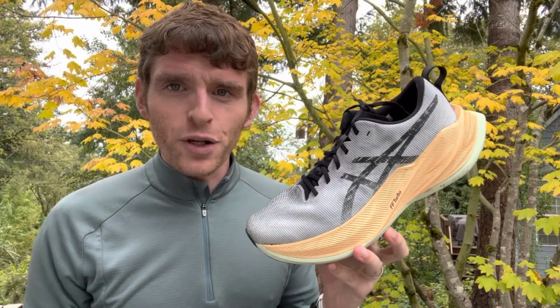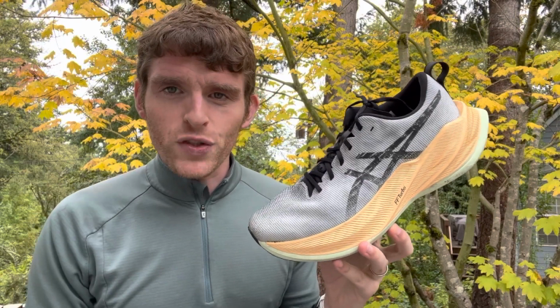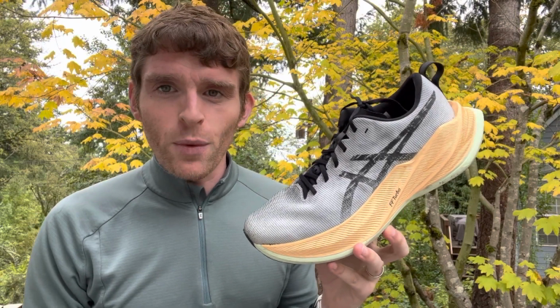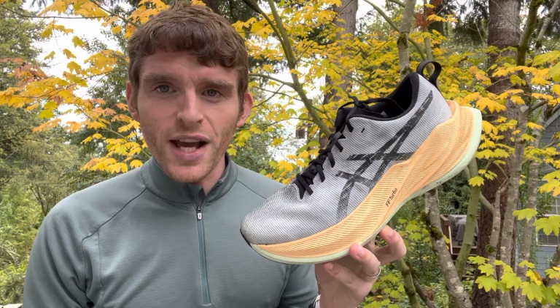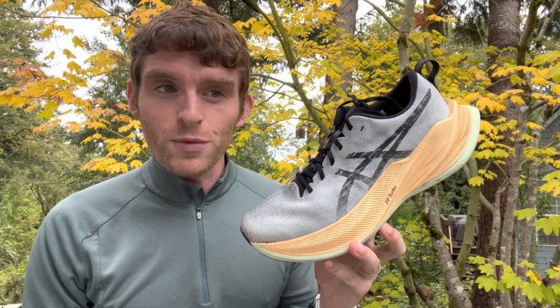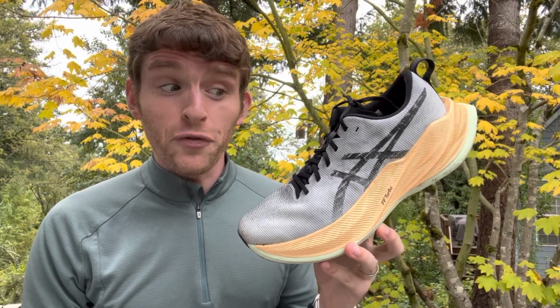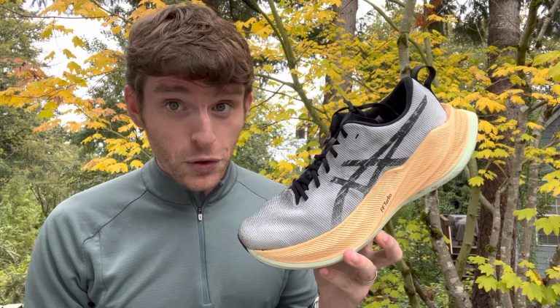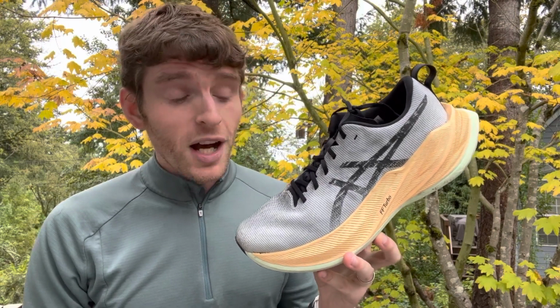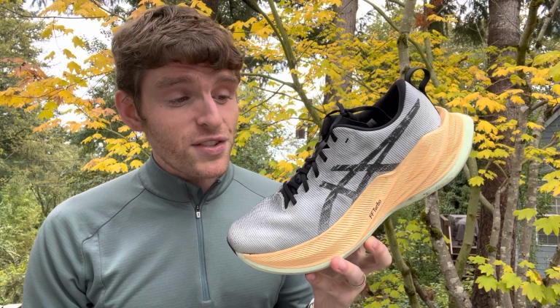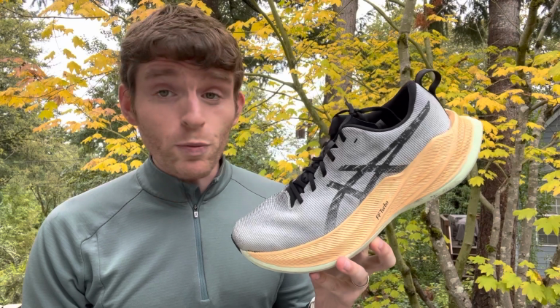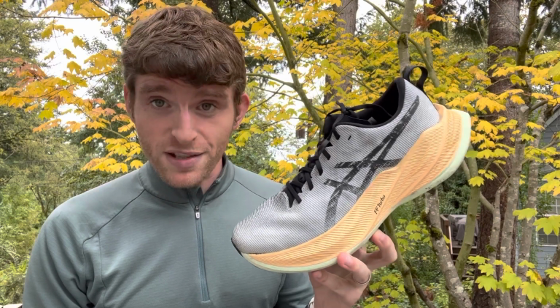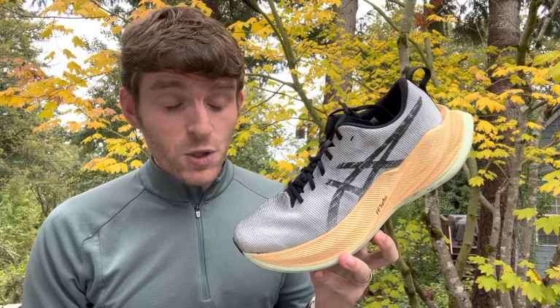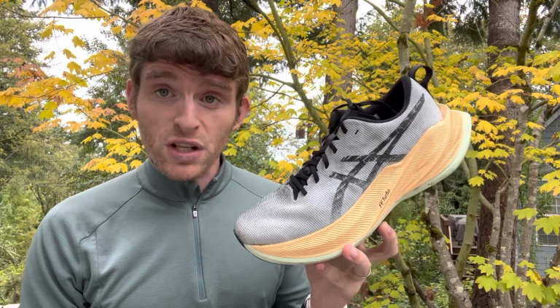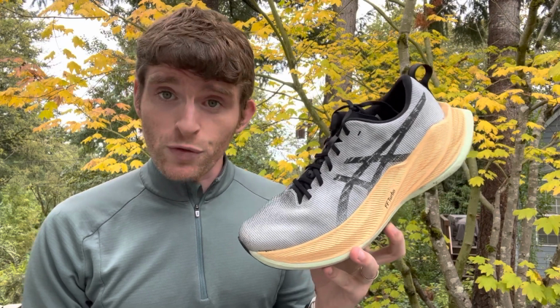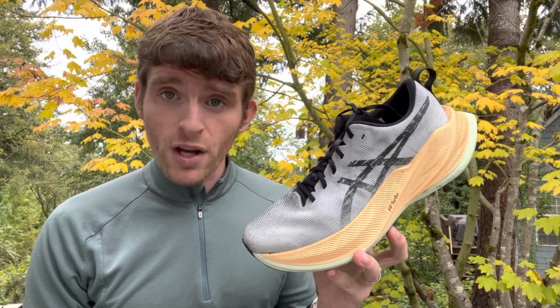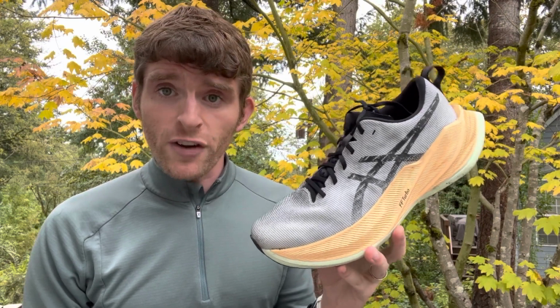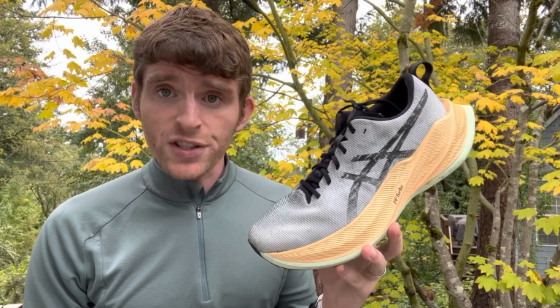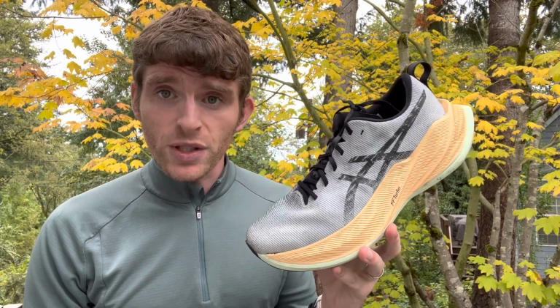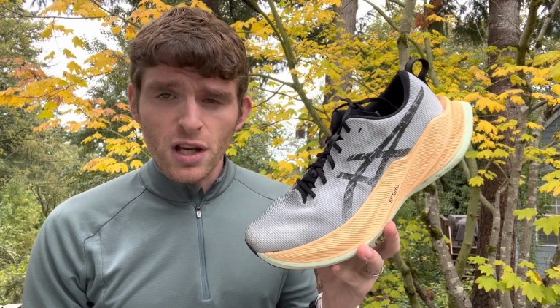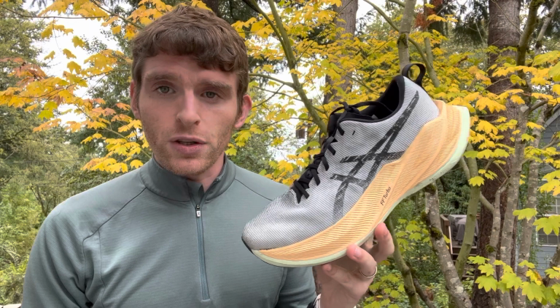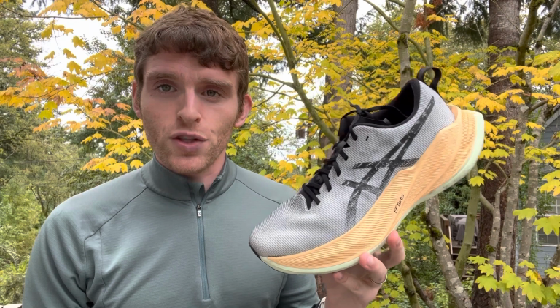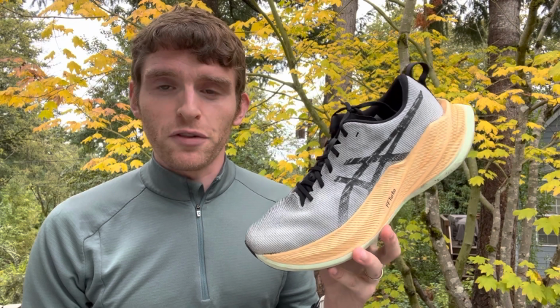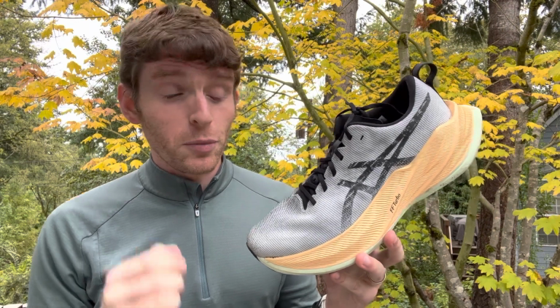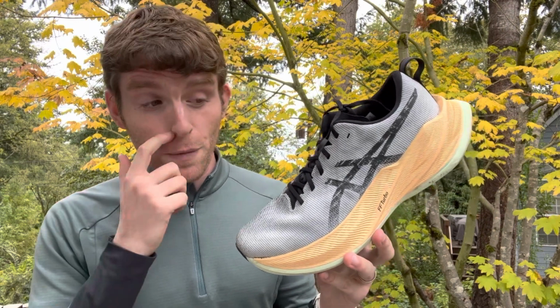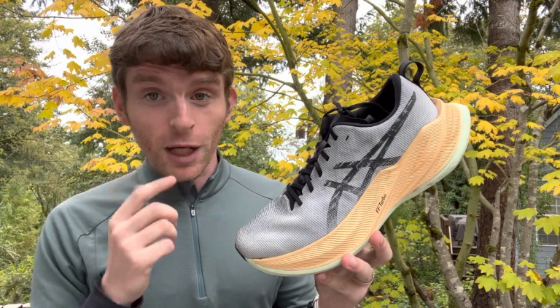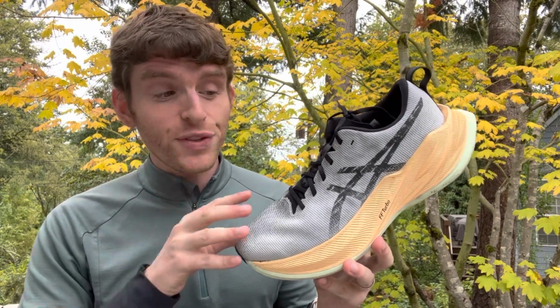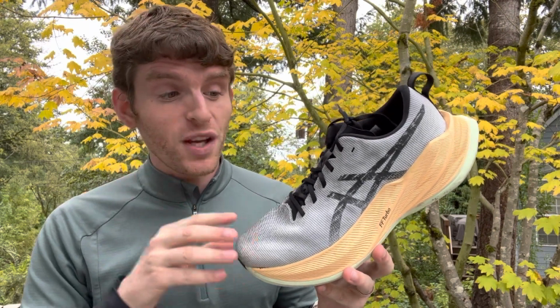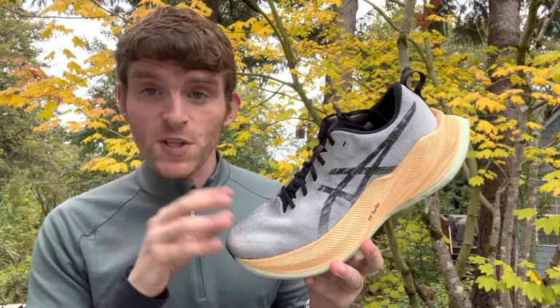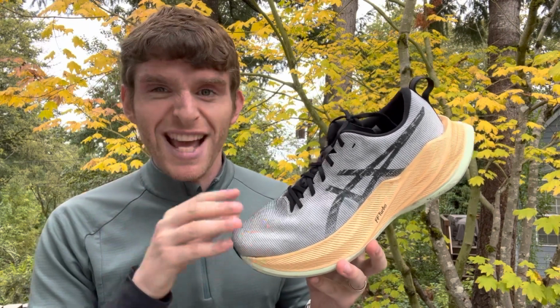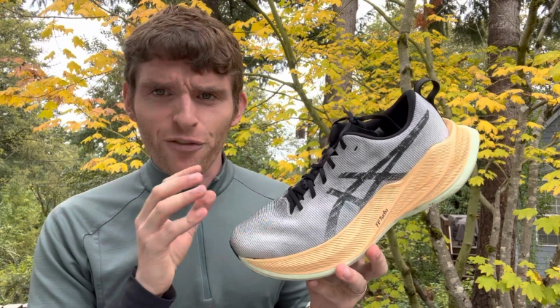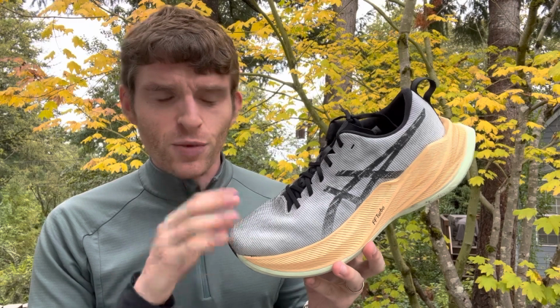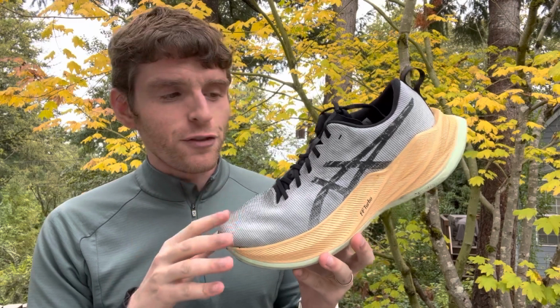Matt here from Docs Running and today we're going to do a sub to full review of the ASIC Super Blast. It was supposed to be an initial review, but I've gotten 35 miles in the last three days, so it's no longer an initial review, it's a full review. But let's jump into talking about what the shoe is, some of the specs, how it feels and rides underfoot.